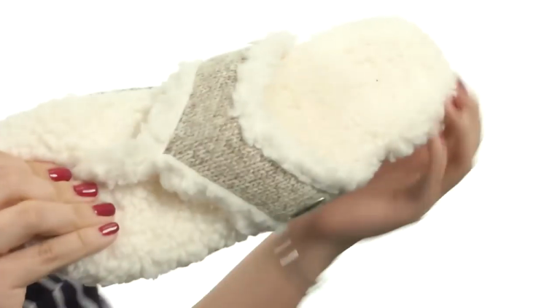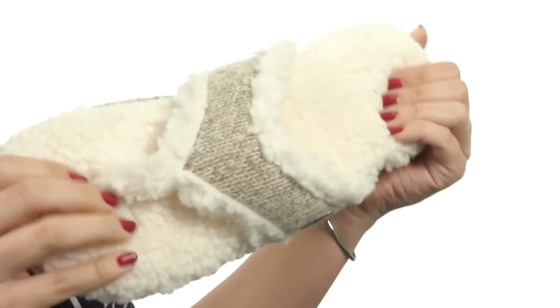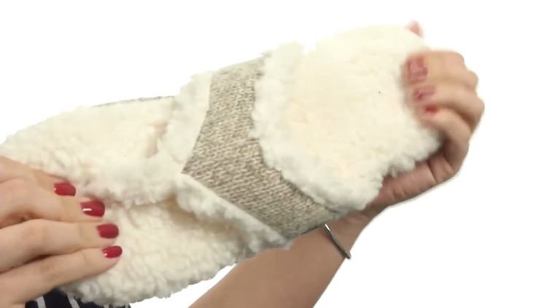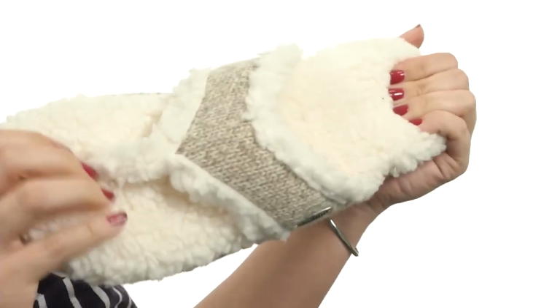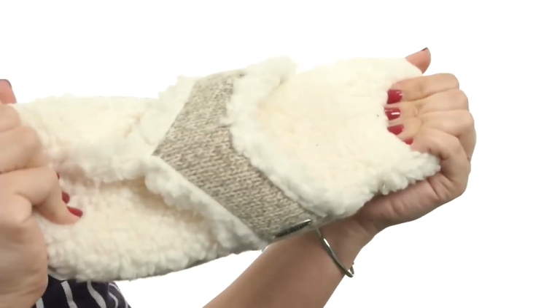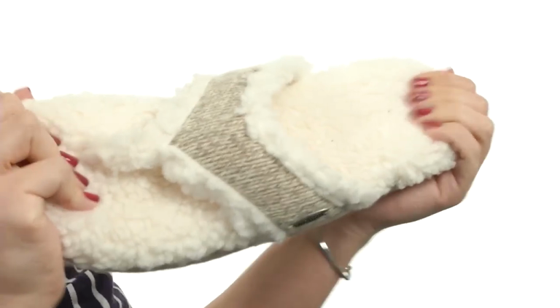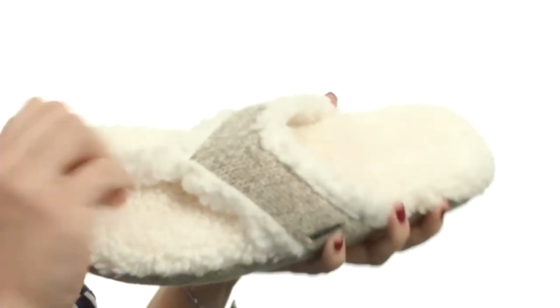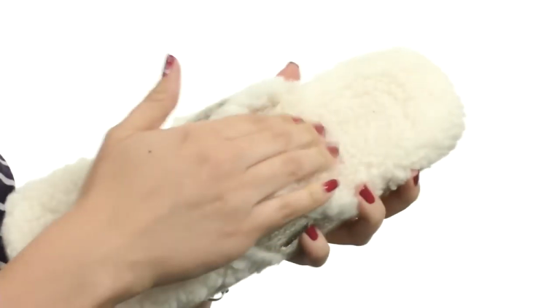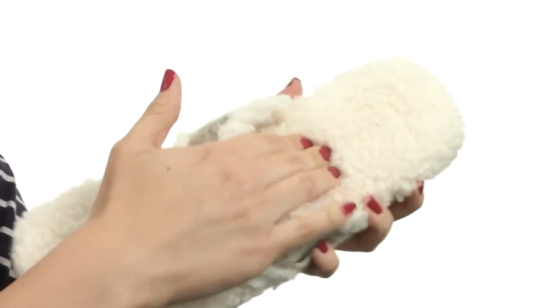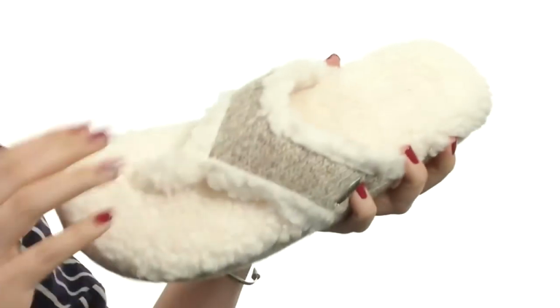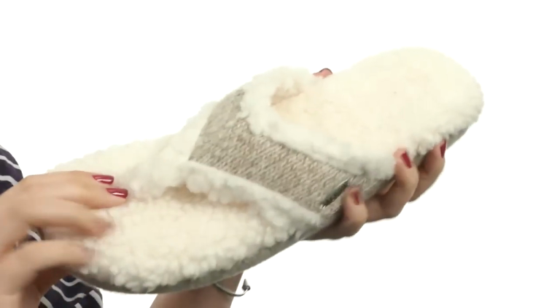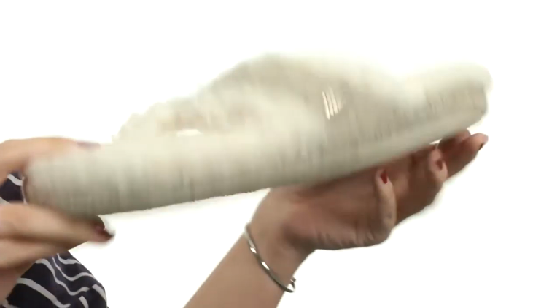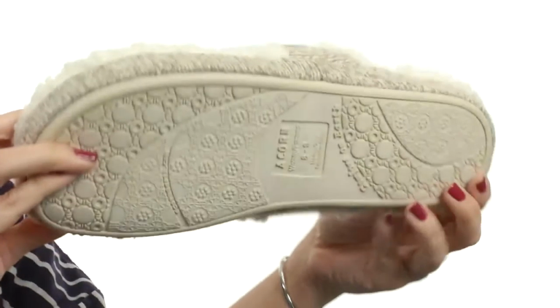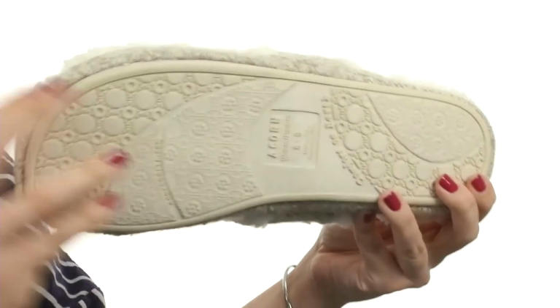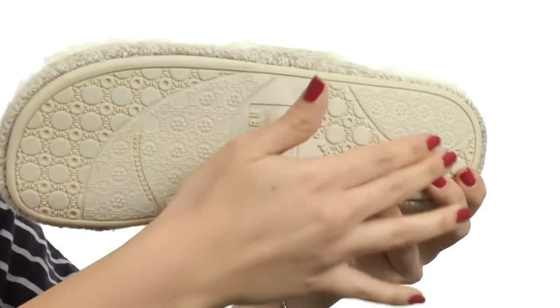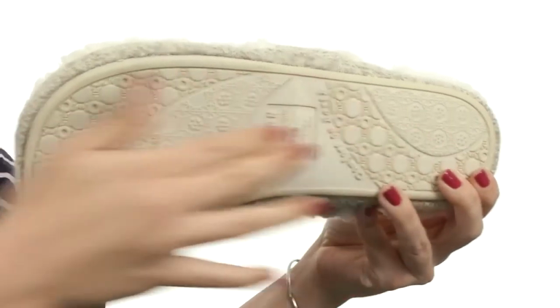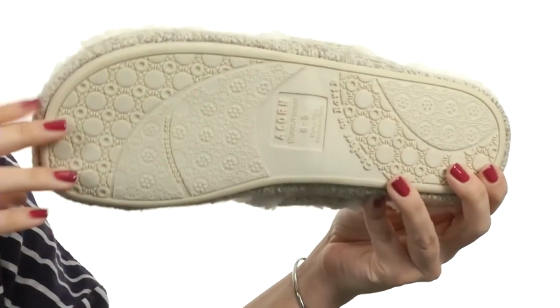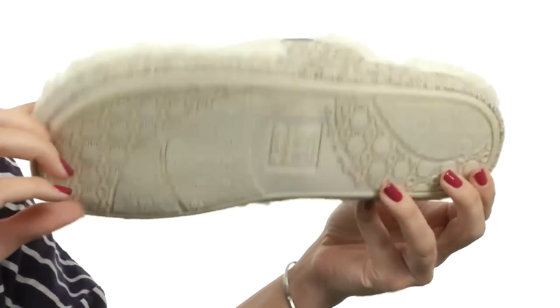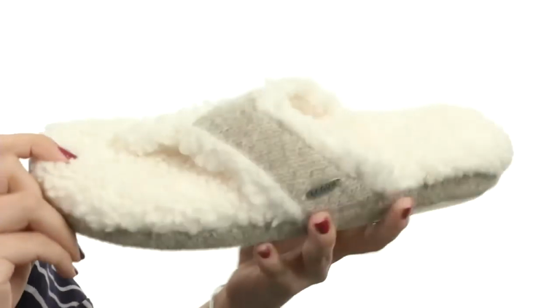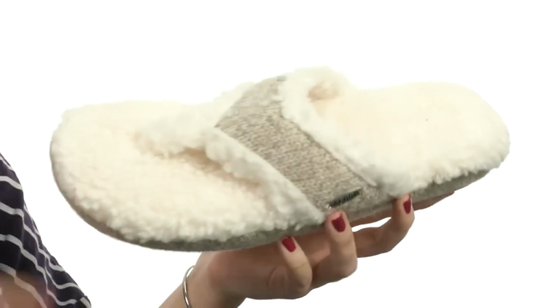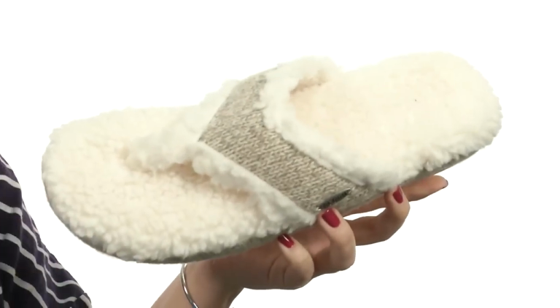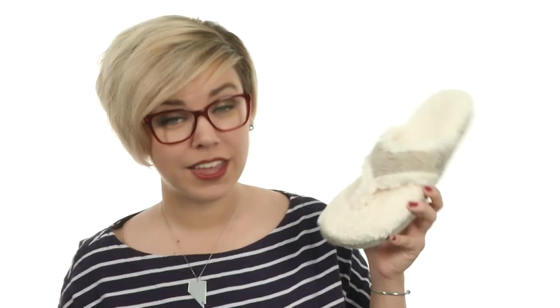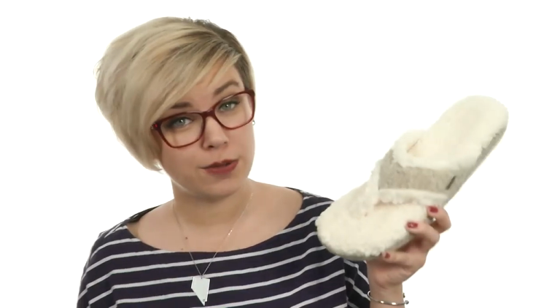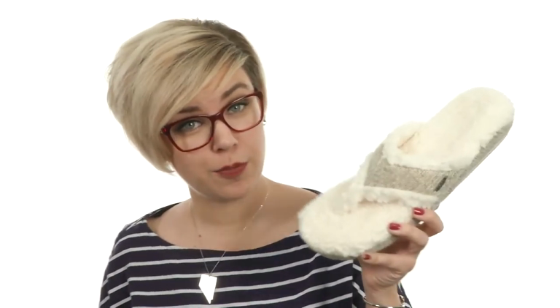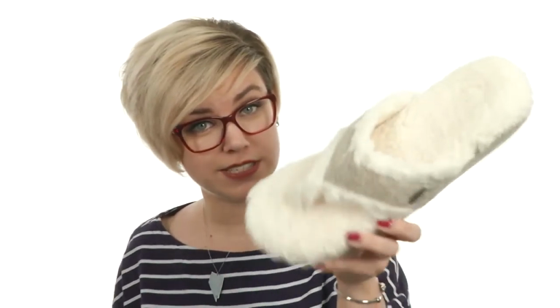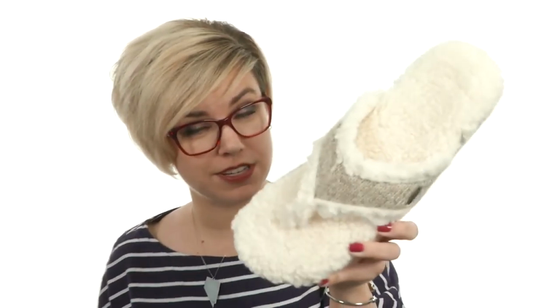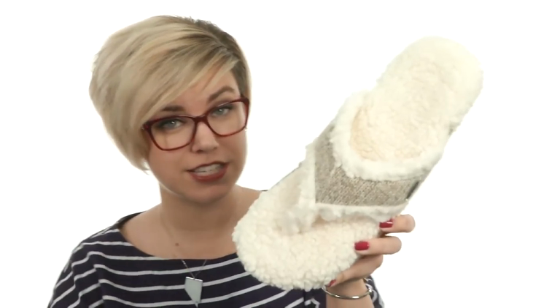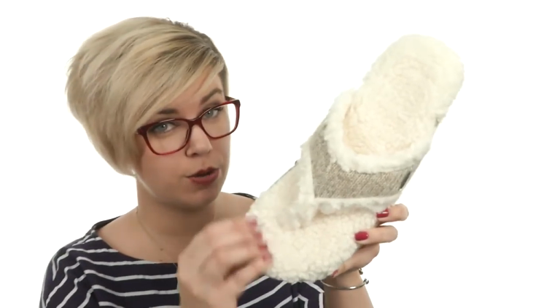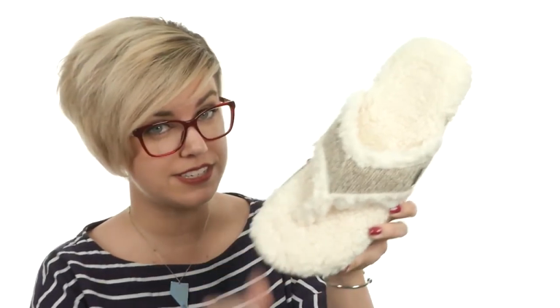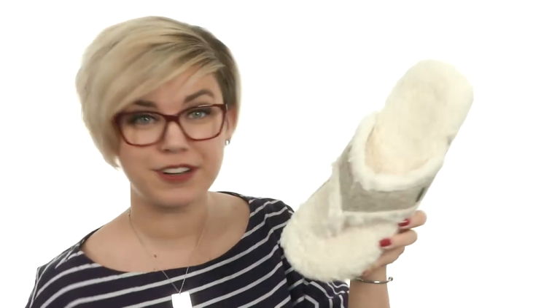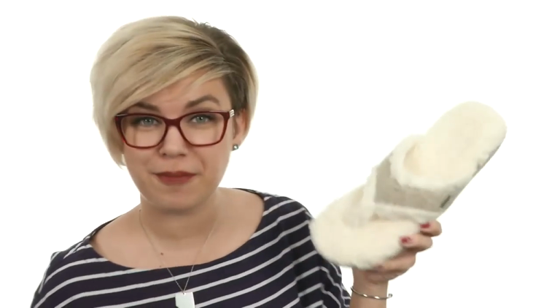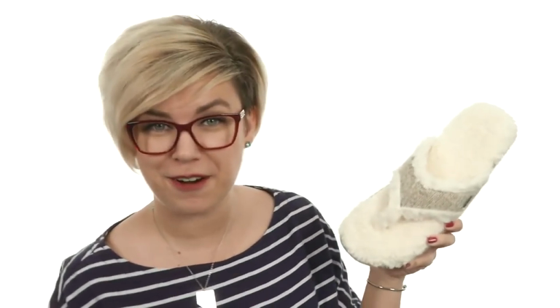It's got this multi-layer cloud cushion footbed that is due to give you so much comfort. And it rests on this indoor-outdoor skid-resistant outsole. Cozy up when you slip into these cozy slippers from Acorn.